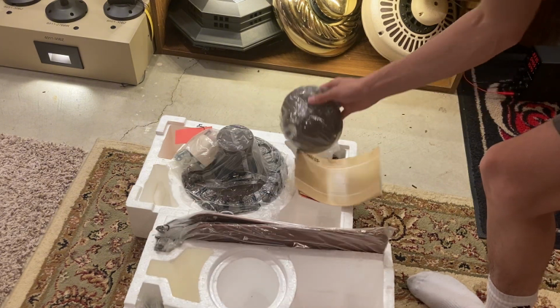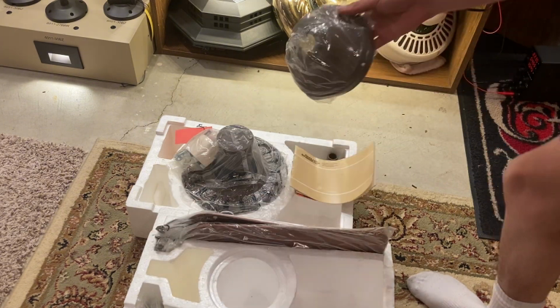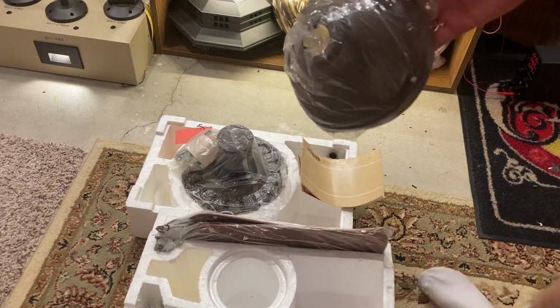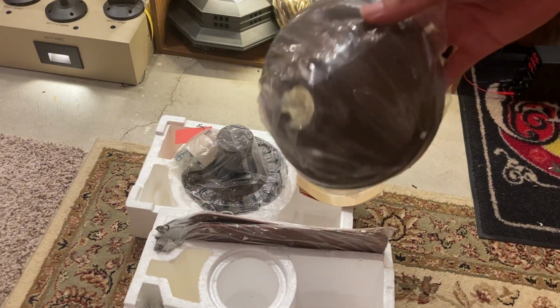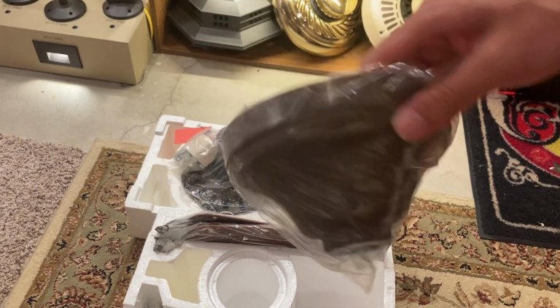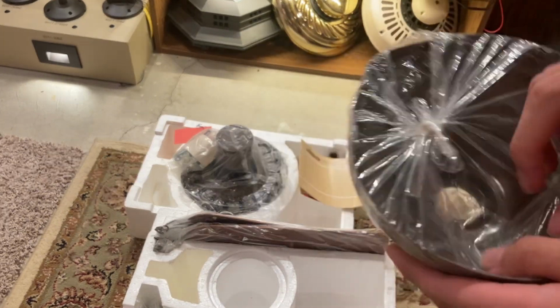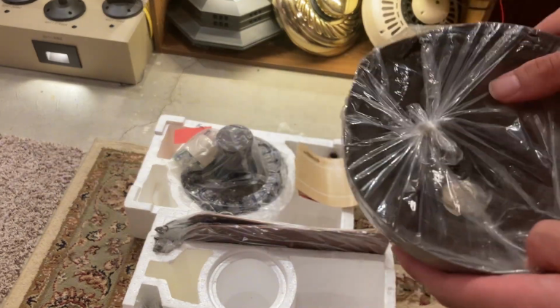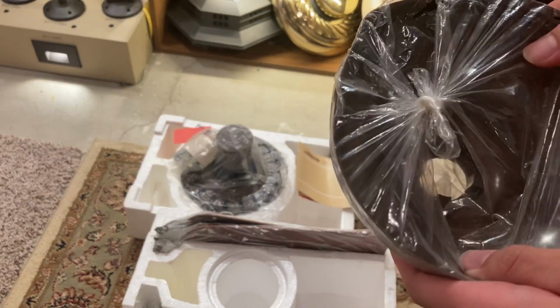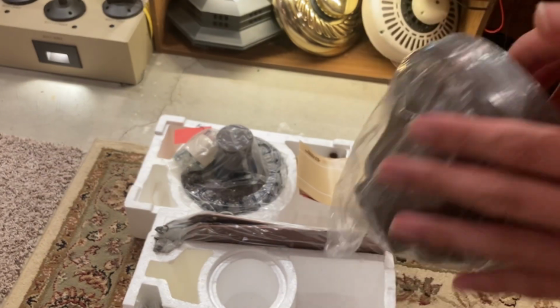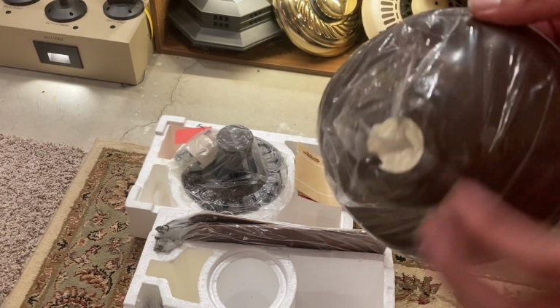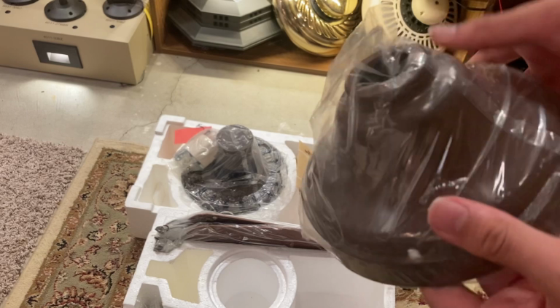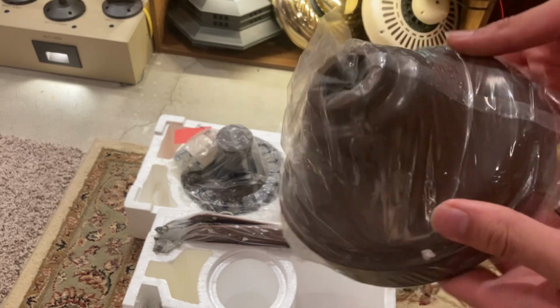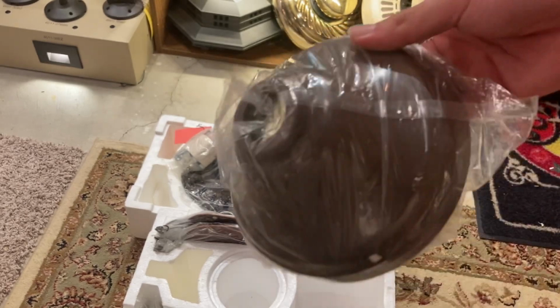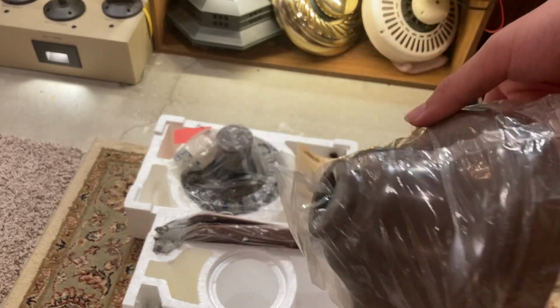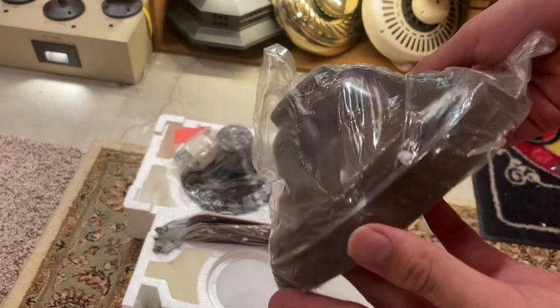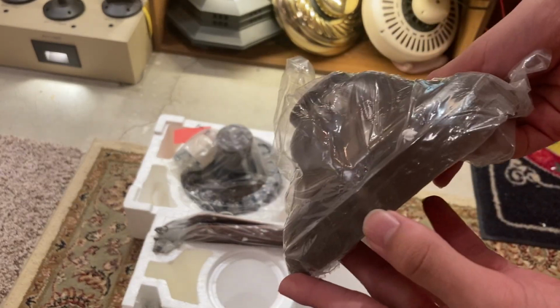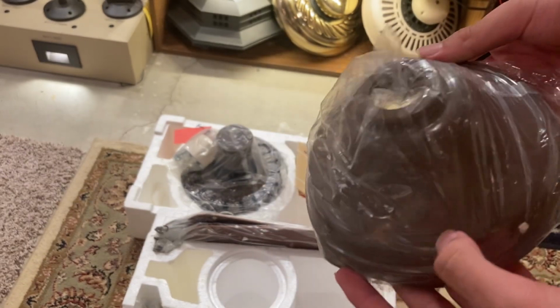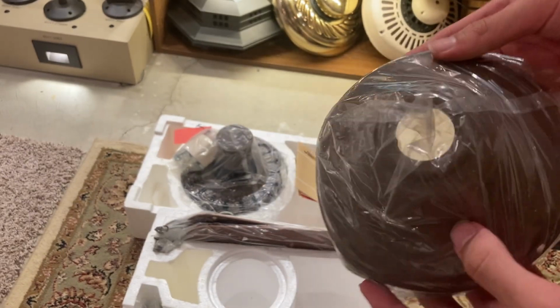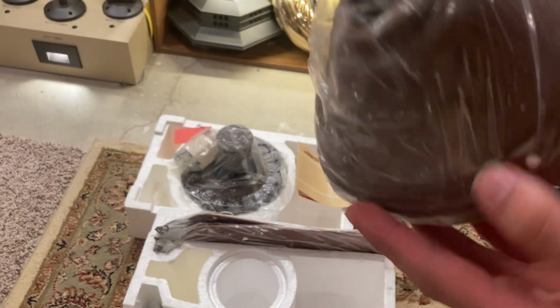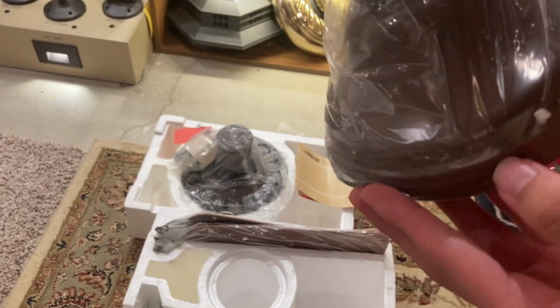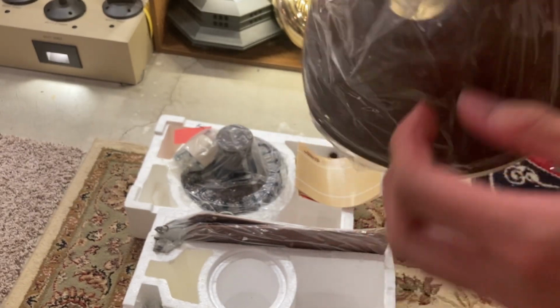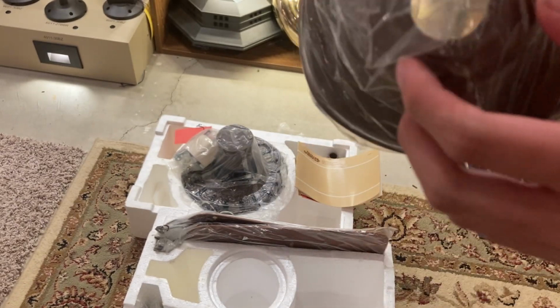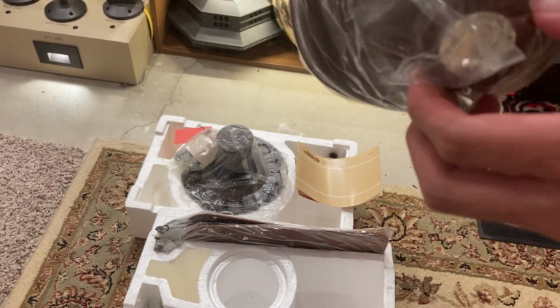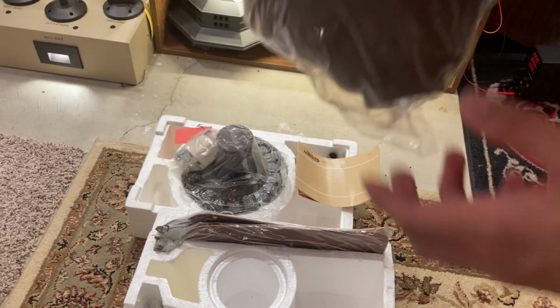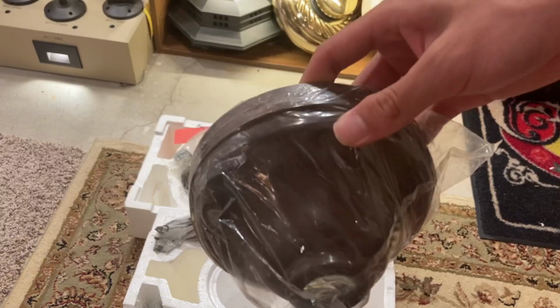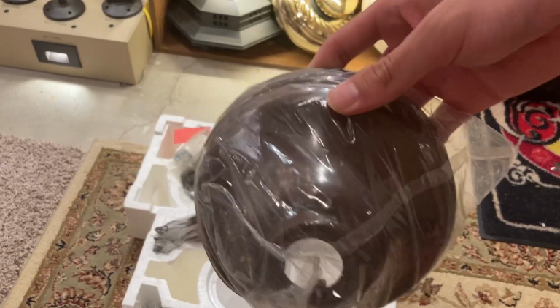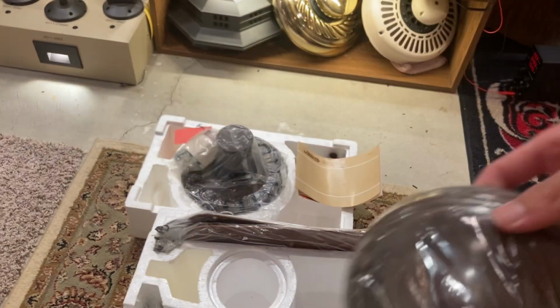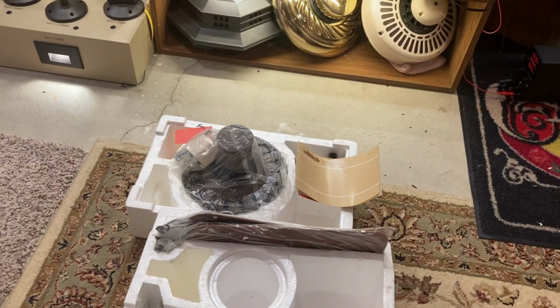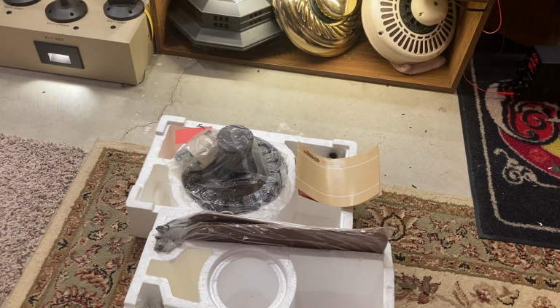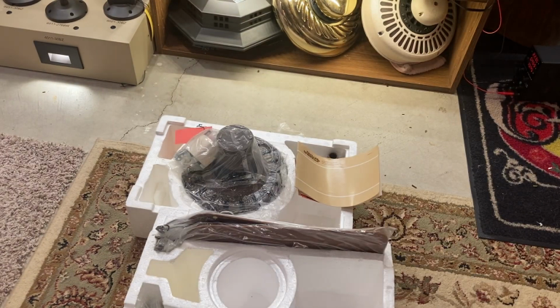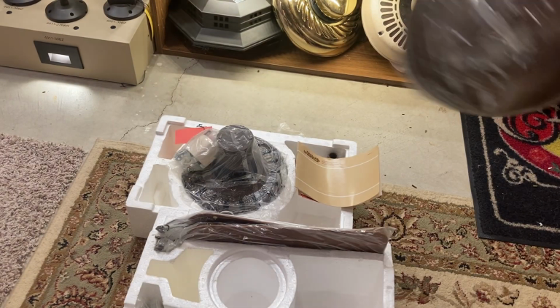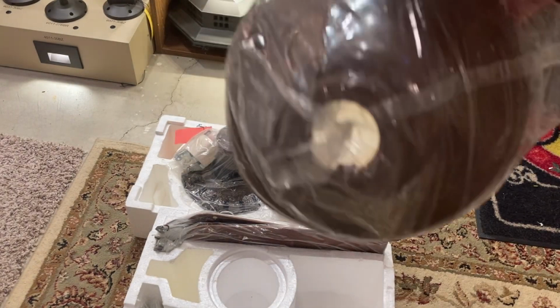And here's the canopy. It's just a really cheap brown plastic canopy. Doesn't look super nice, but it does the job.